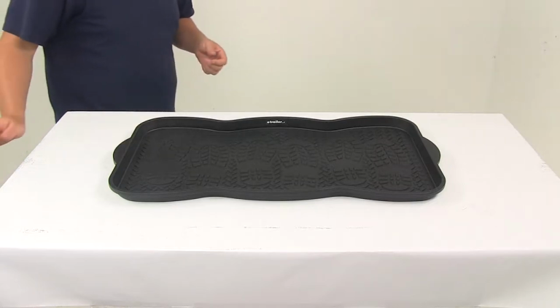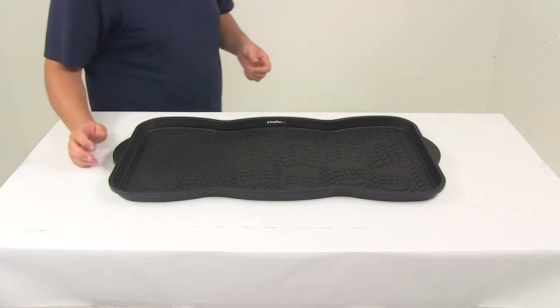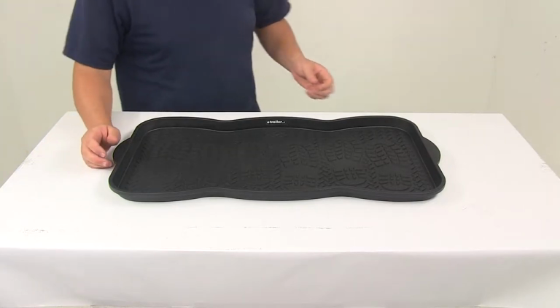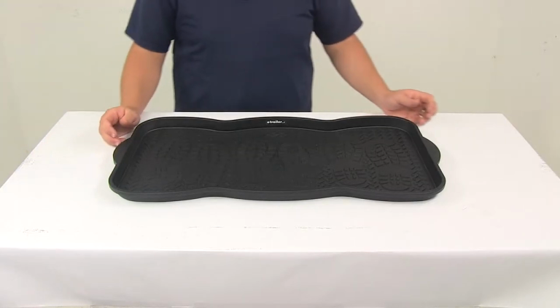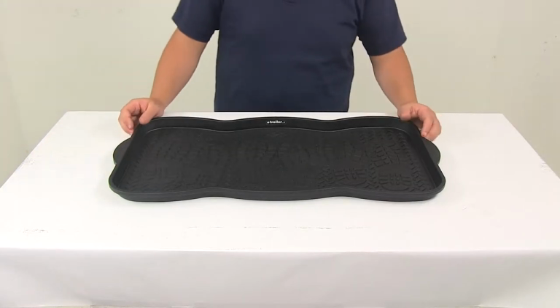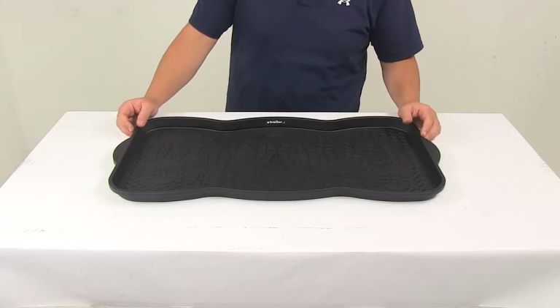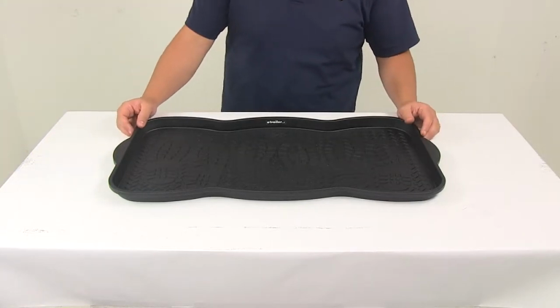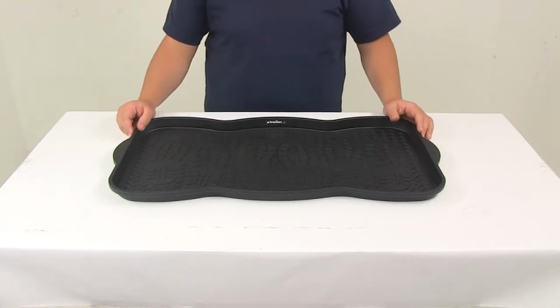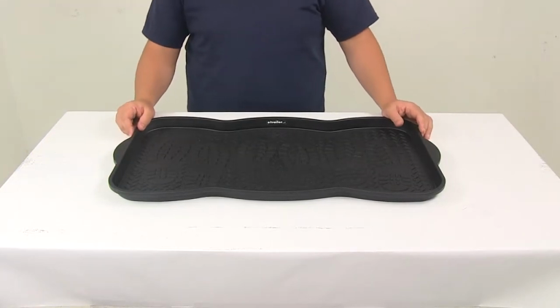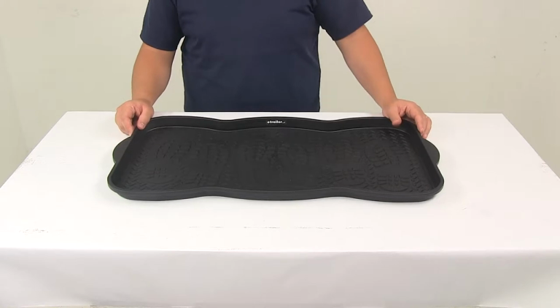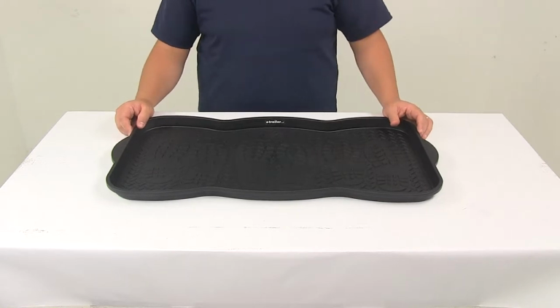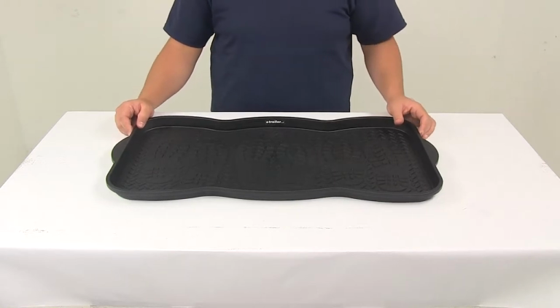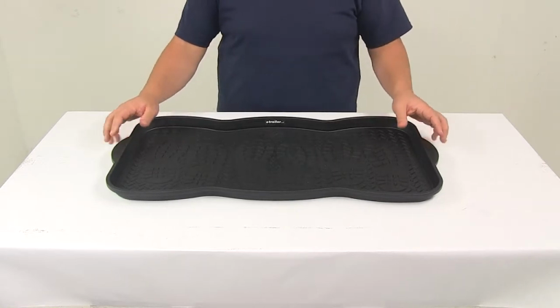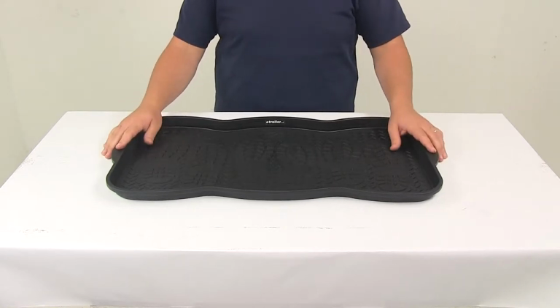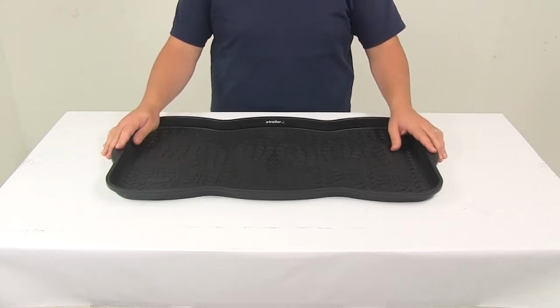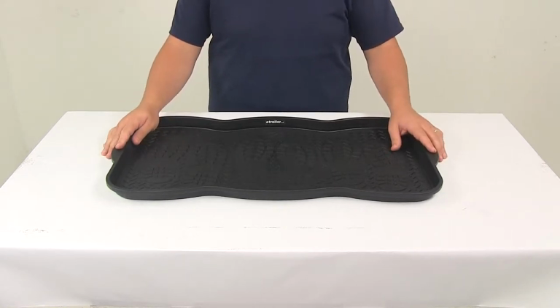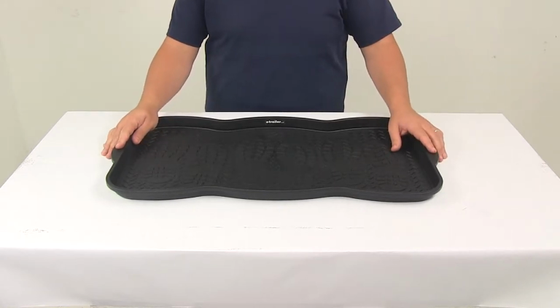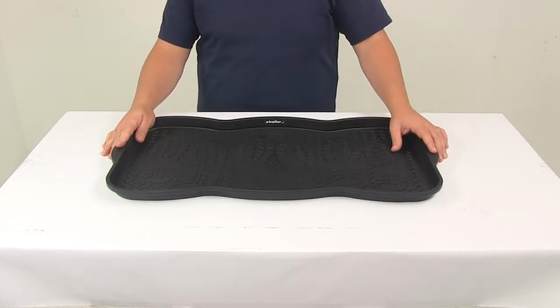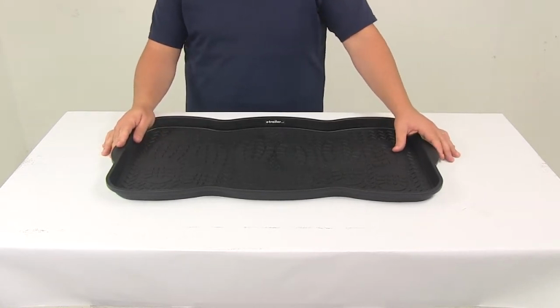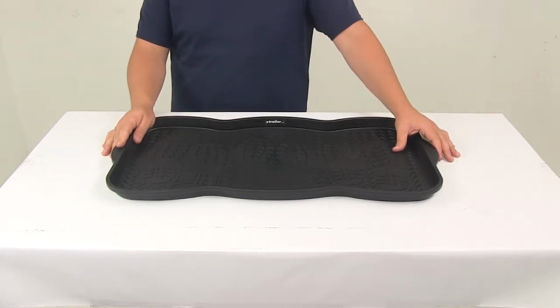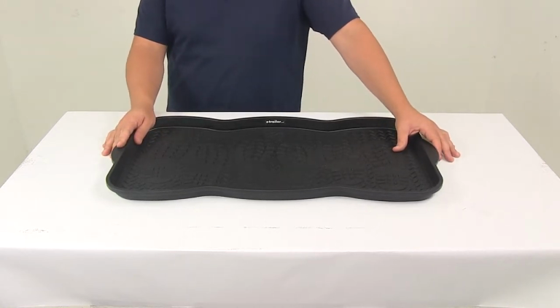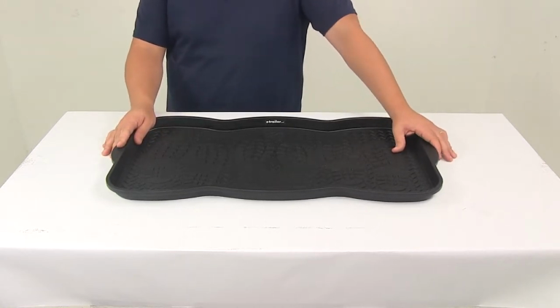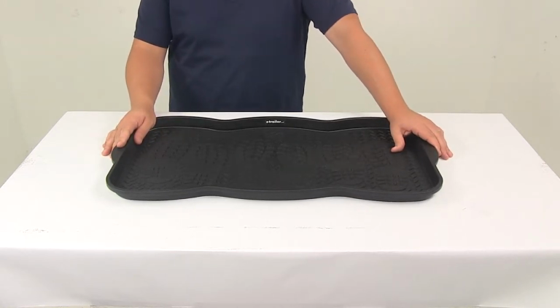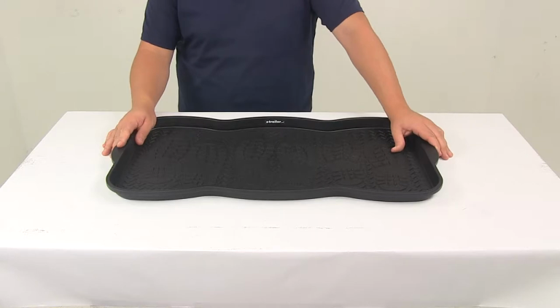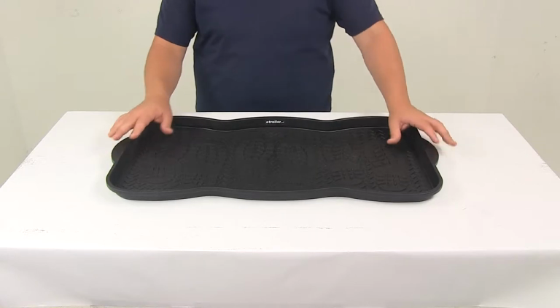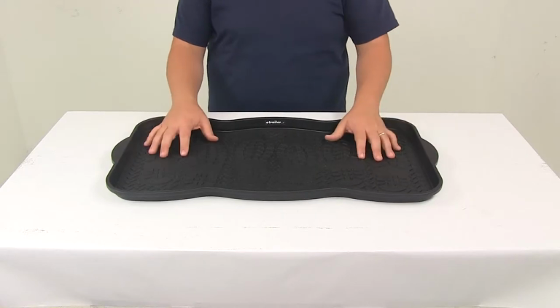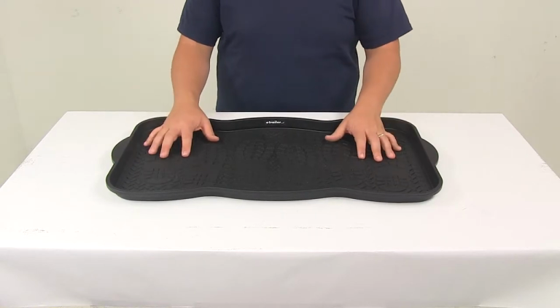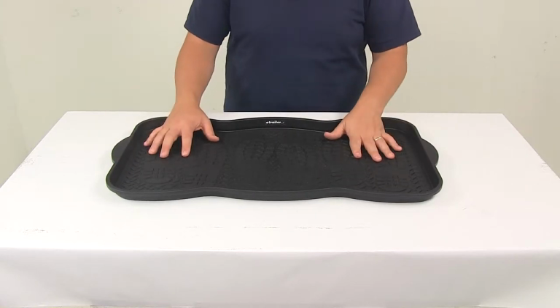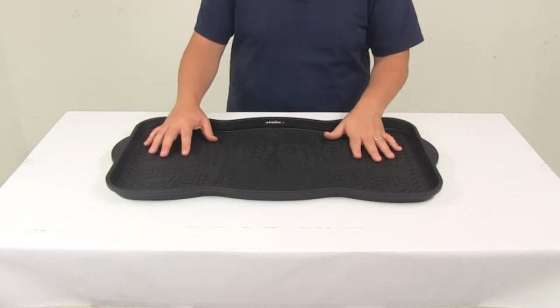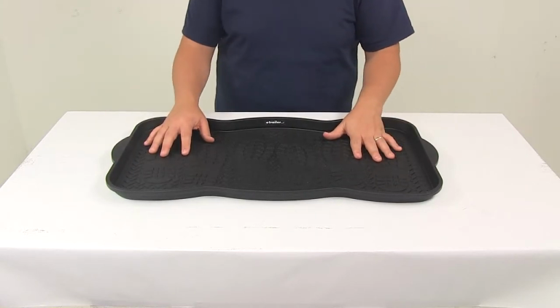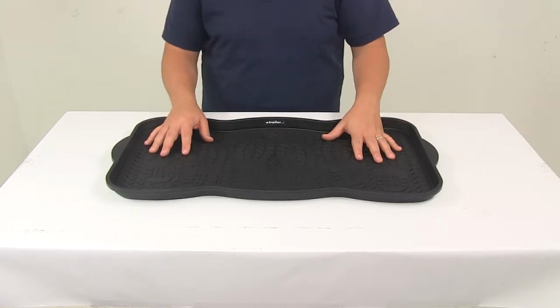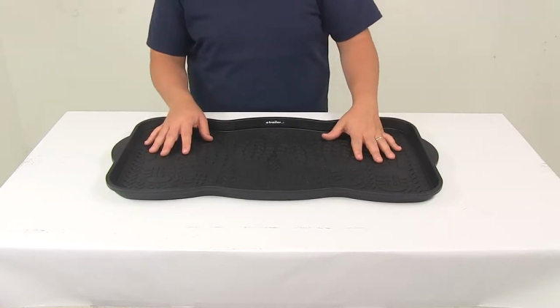Today we're going to be taking a look at the Performance Tool Plastic Boot Tray. This tray provides a space for your dirty boots, that way they don't cause a mess on your floor. It's going to be perfect for muddy and wet boots and shoes.